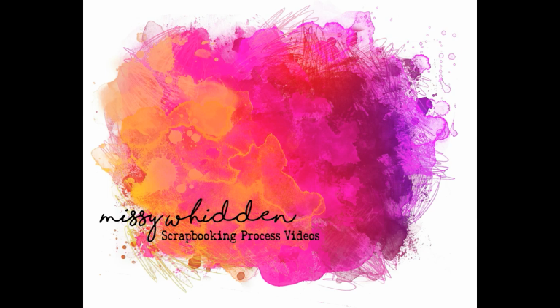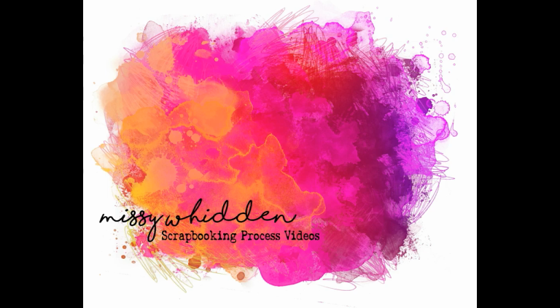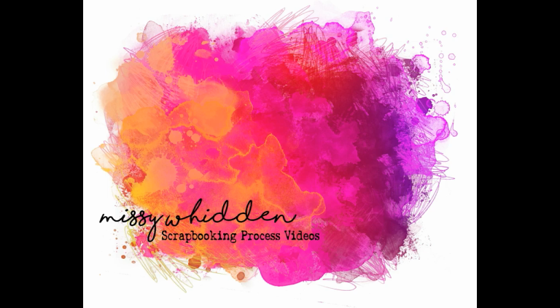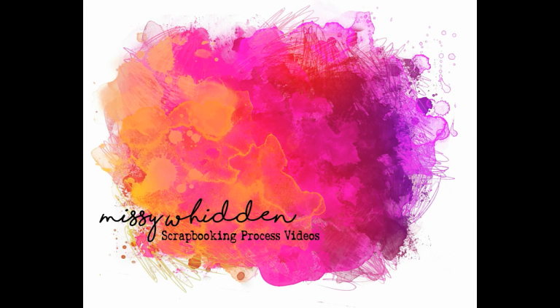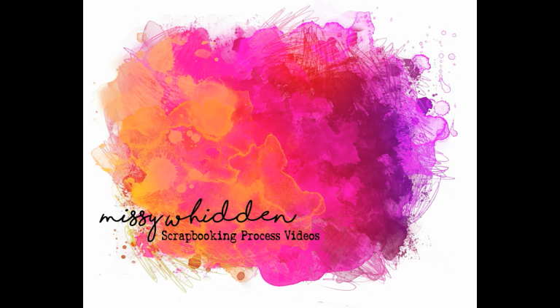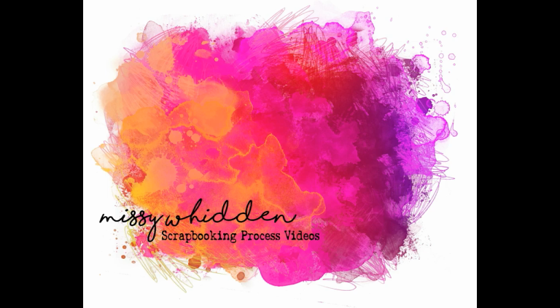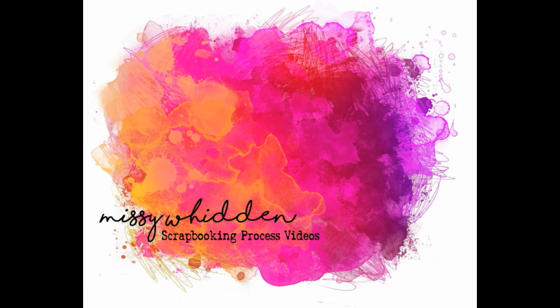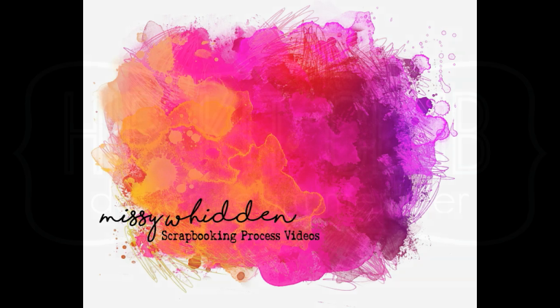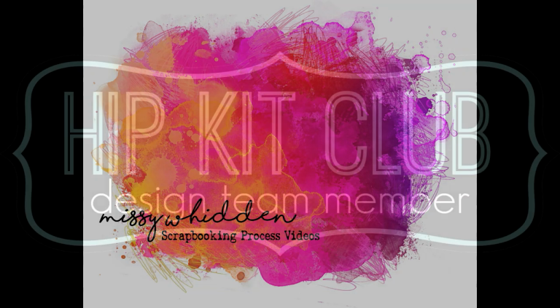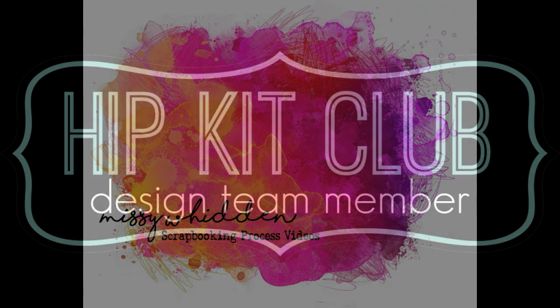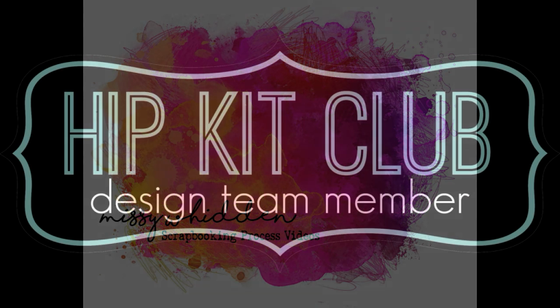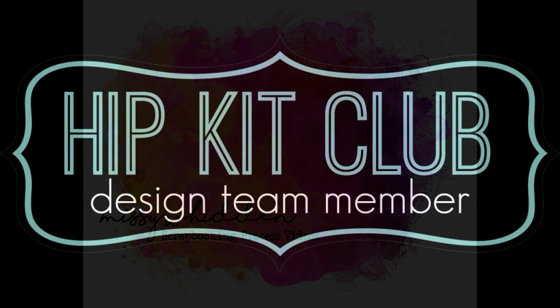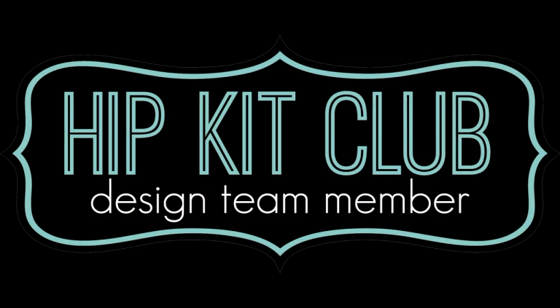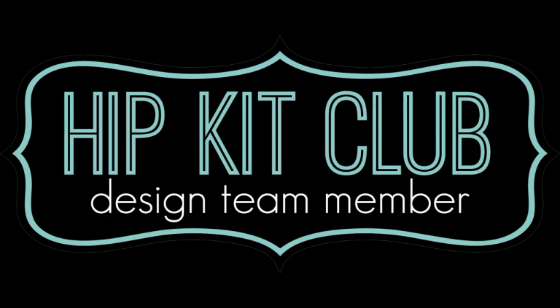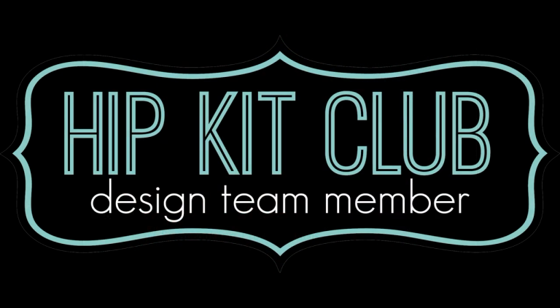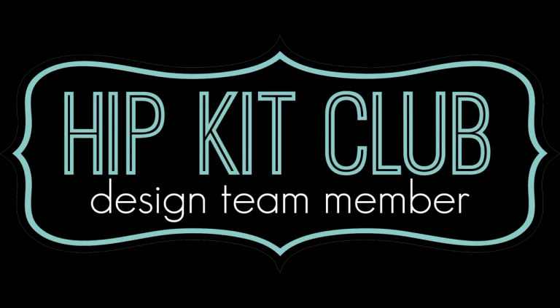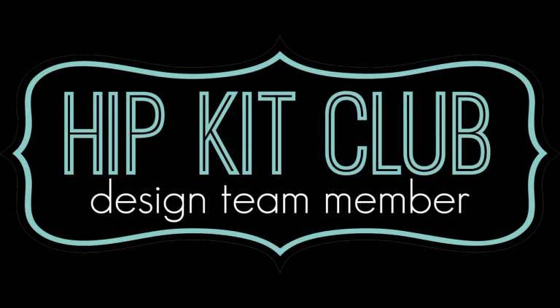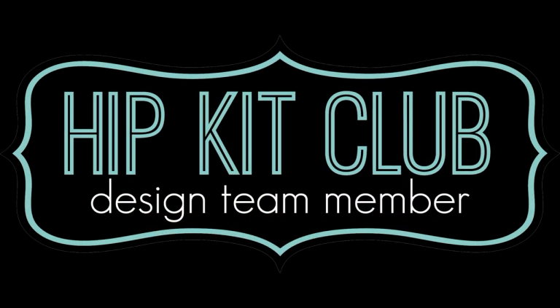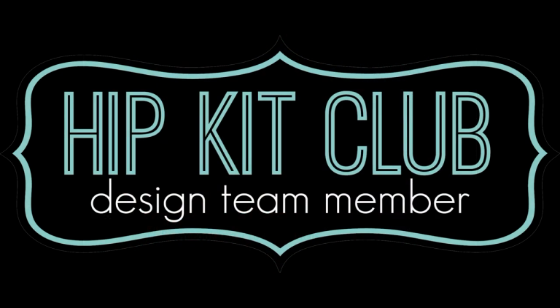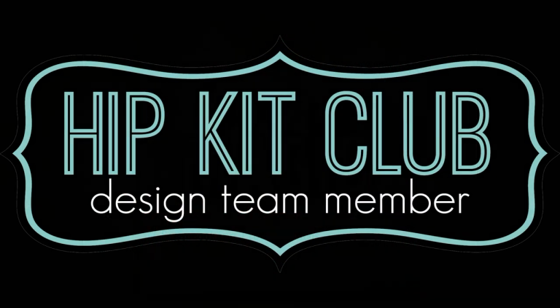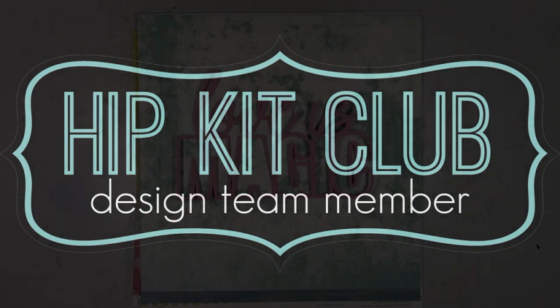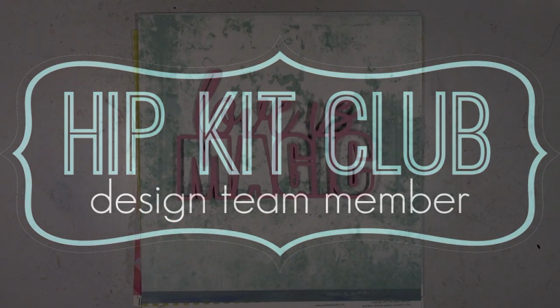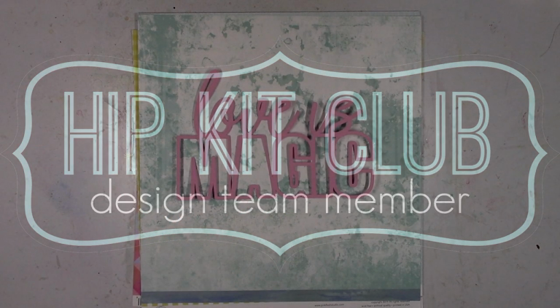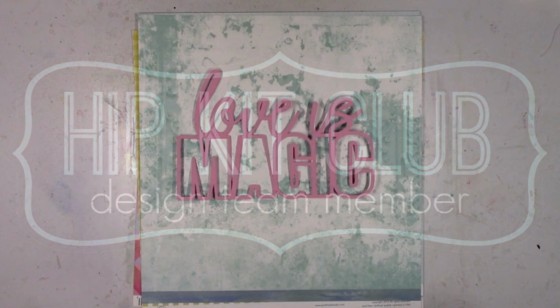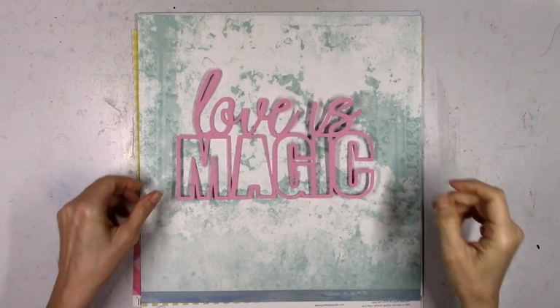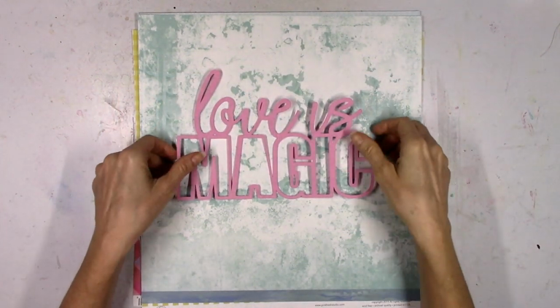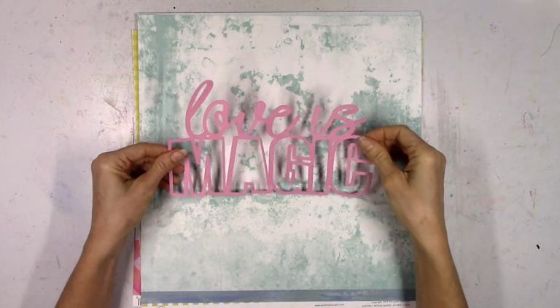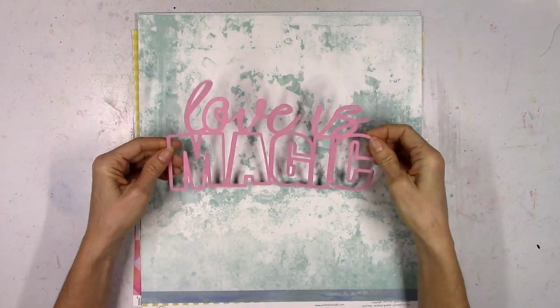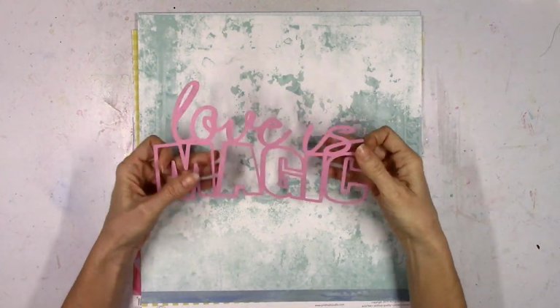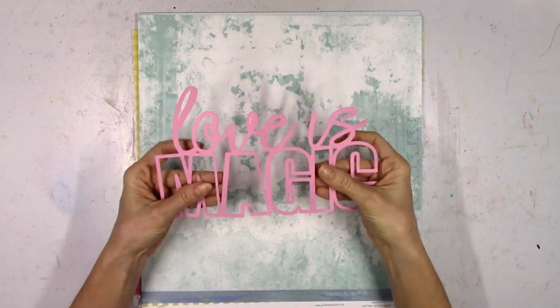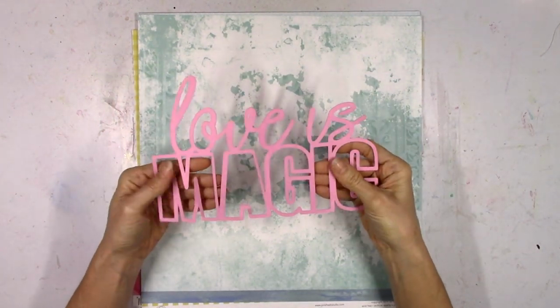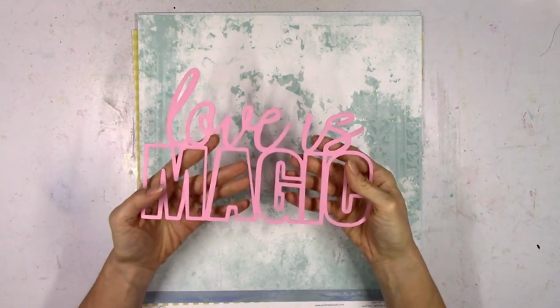Hey friends, it's Missy again. Thanks so much for stopping in today. I have a new layout and video to share for Mix Media Monday up at Hip Kit Club and I'm going to be using the 2020 February kits today.